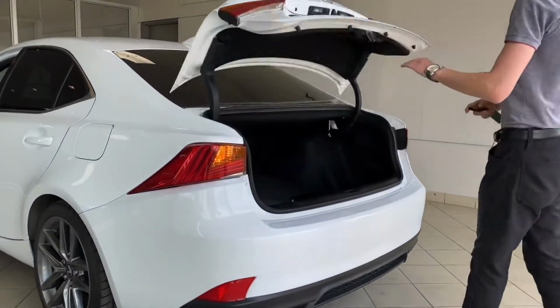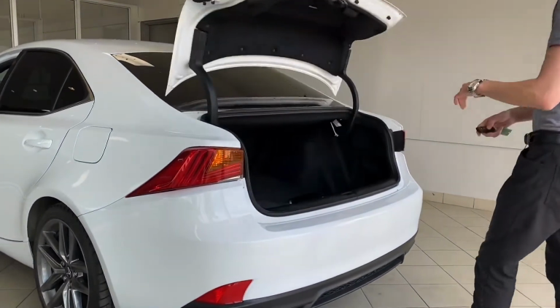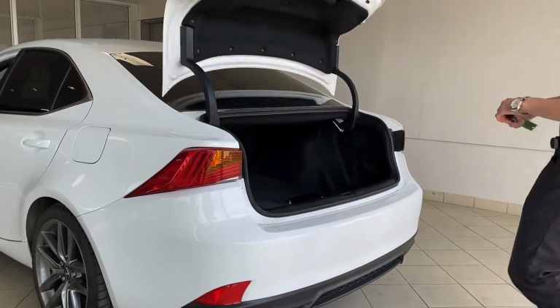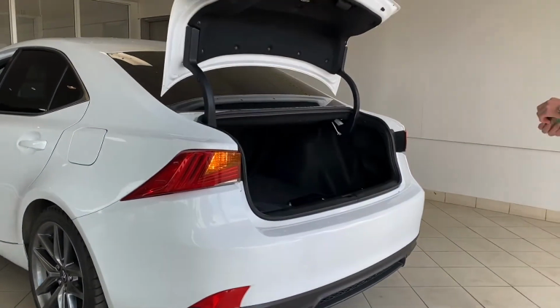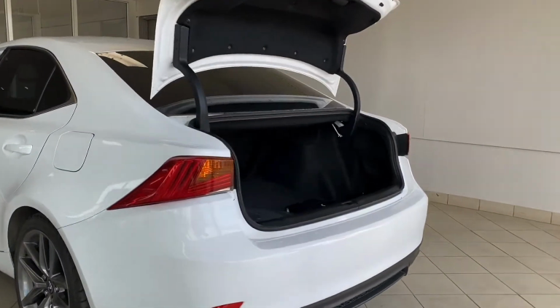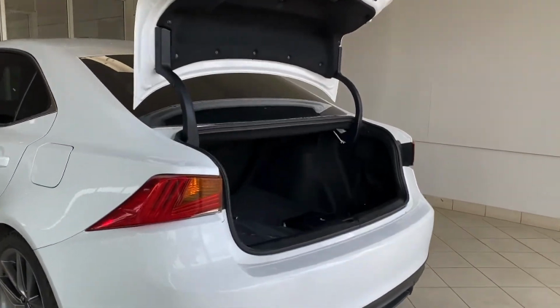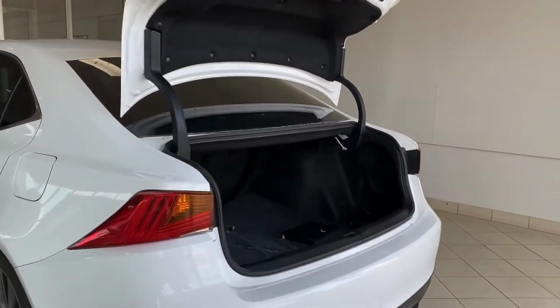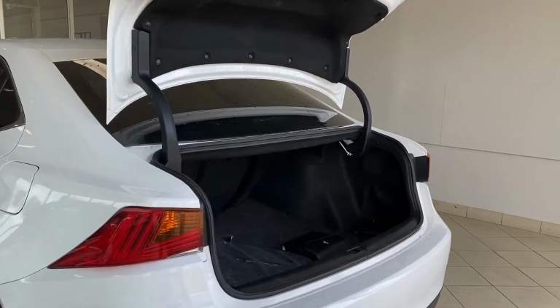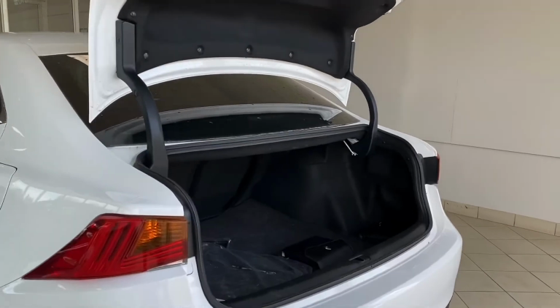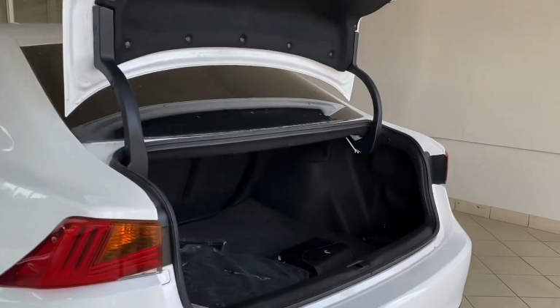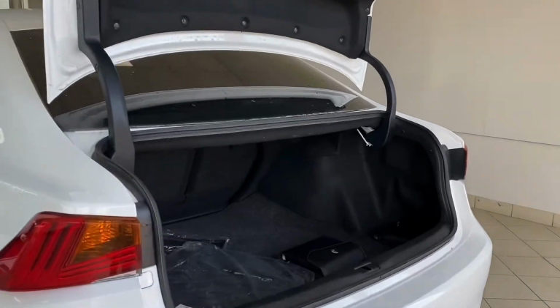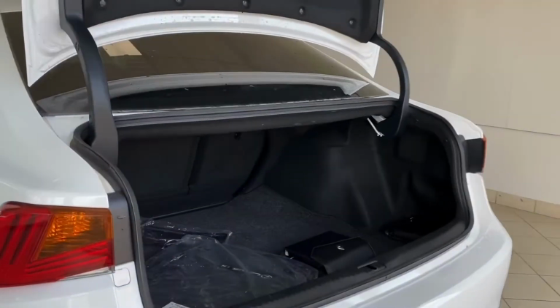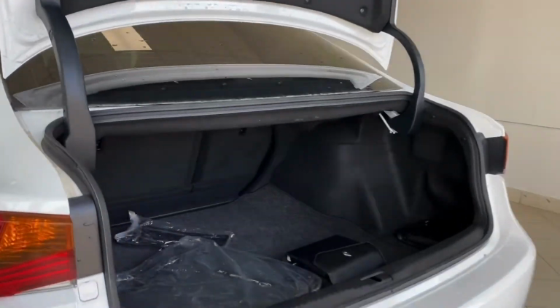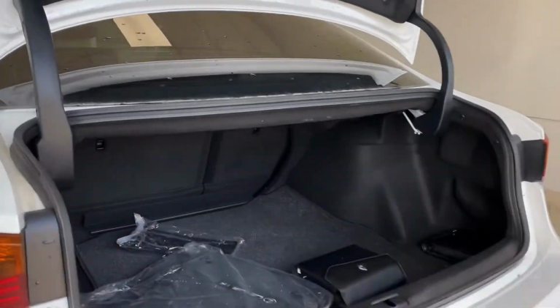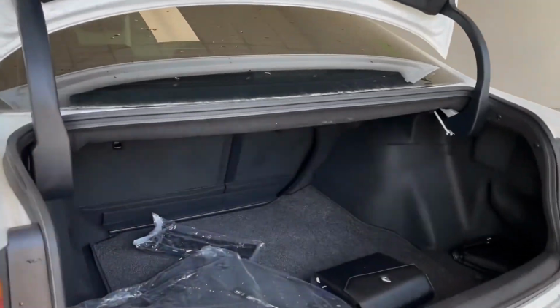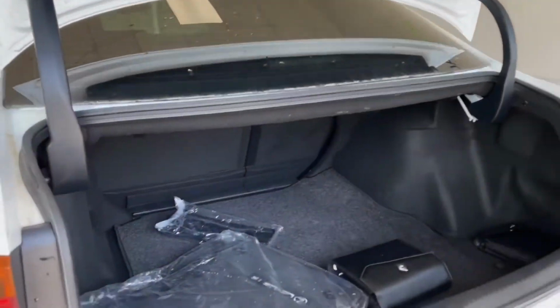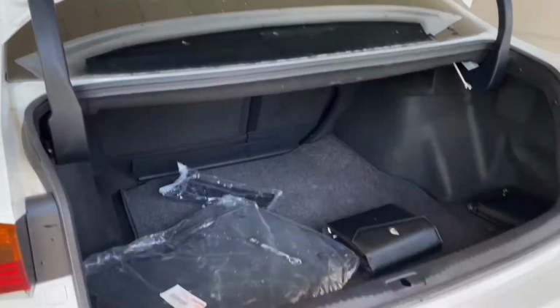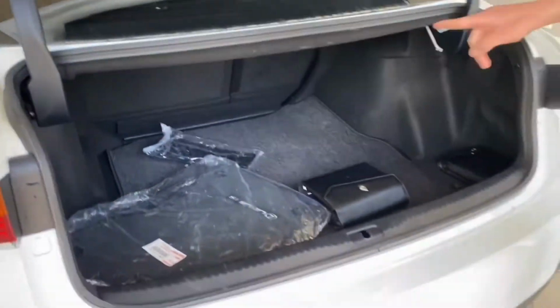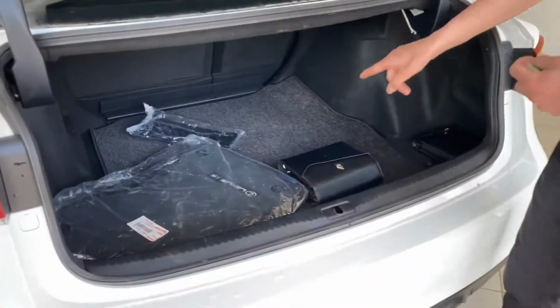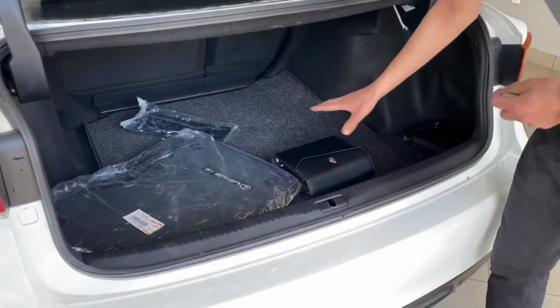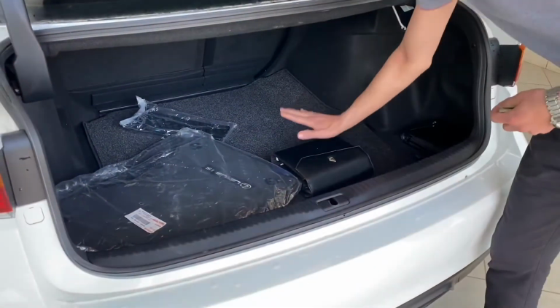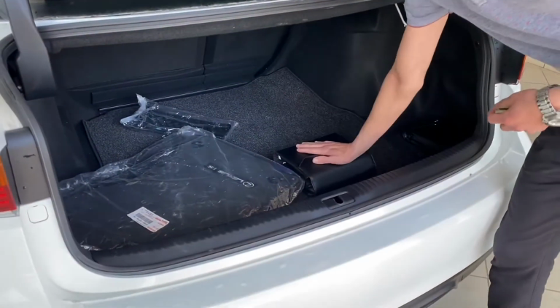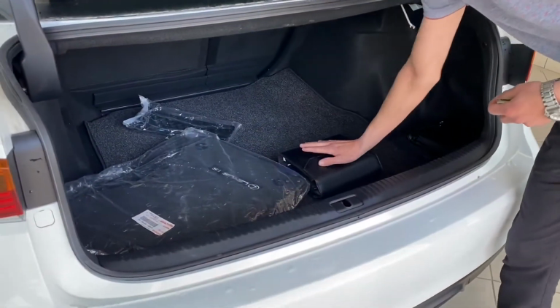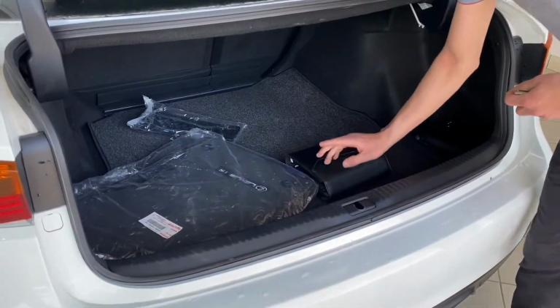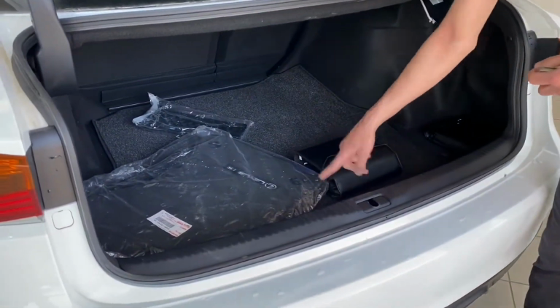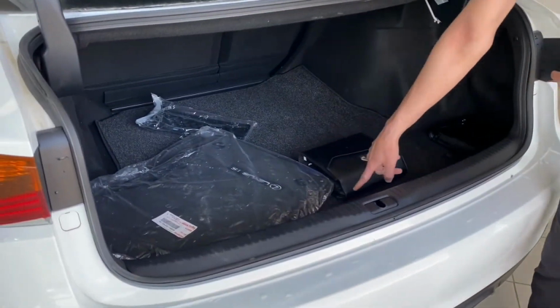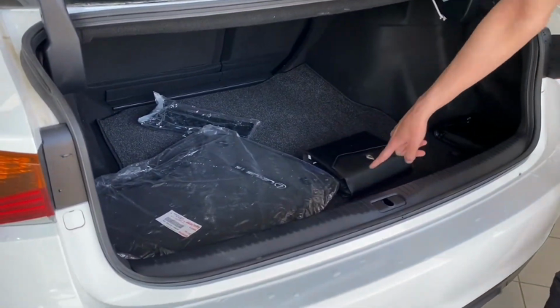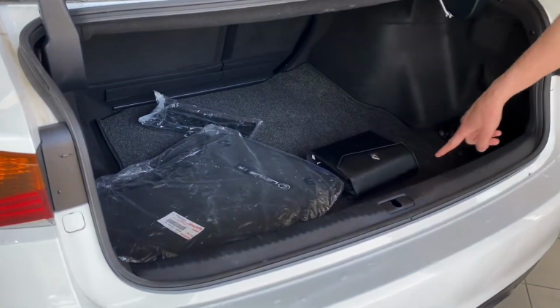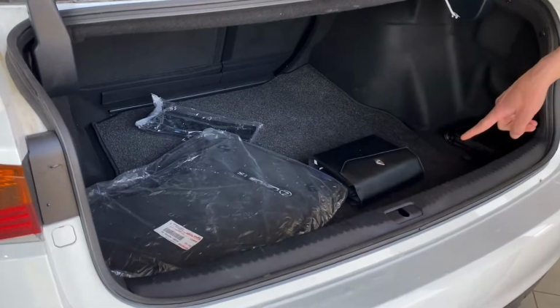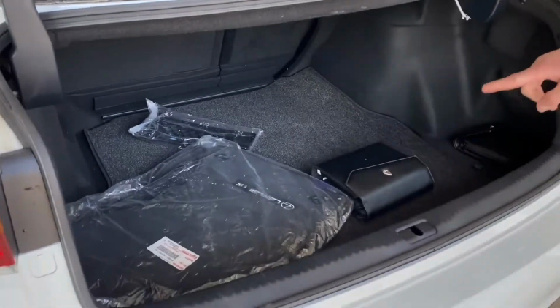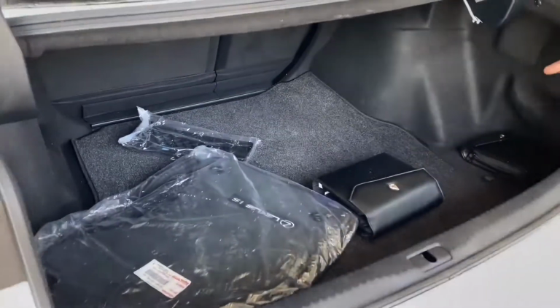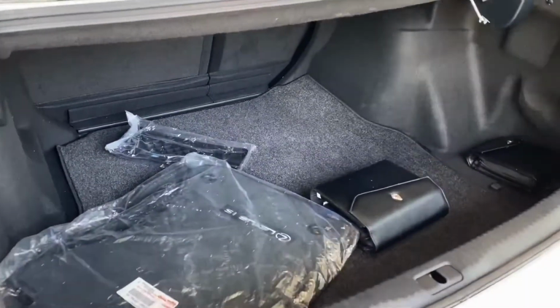You have a nice full-size trunk. It does have a cargo mat, two sets of floor mats, and an owner's manual. Down below you've got a spare tire, jack, and tools.